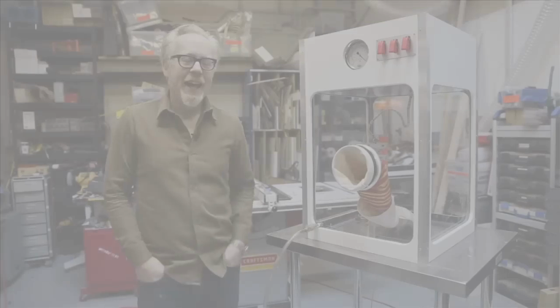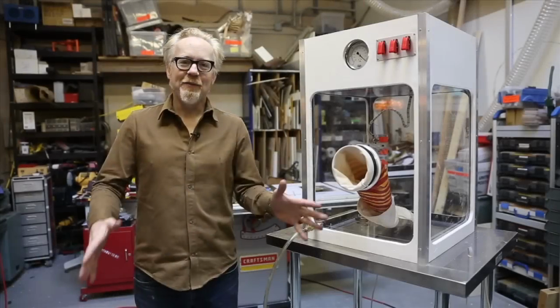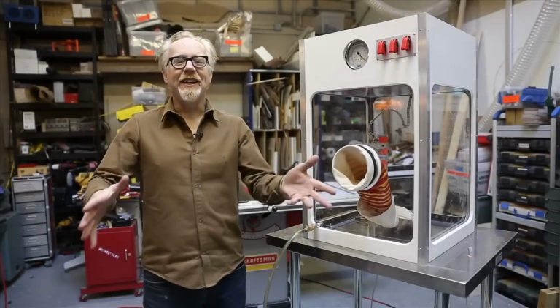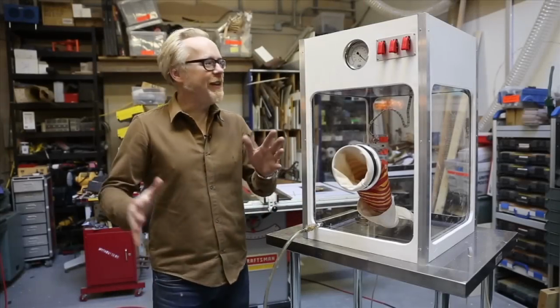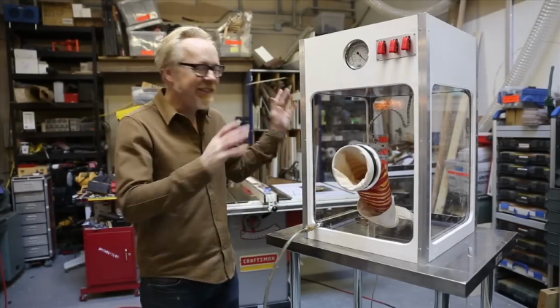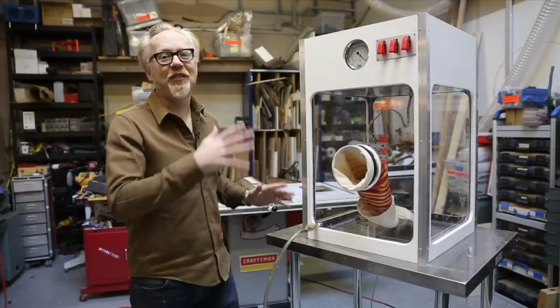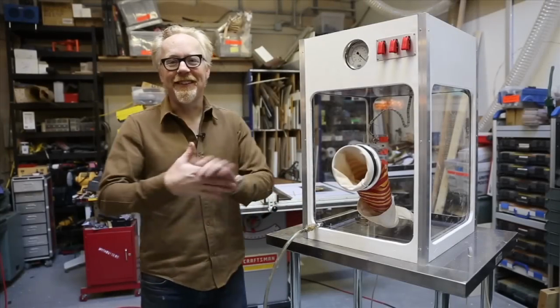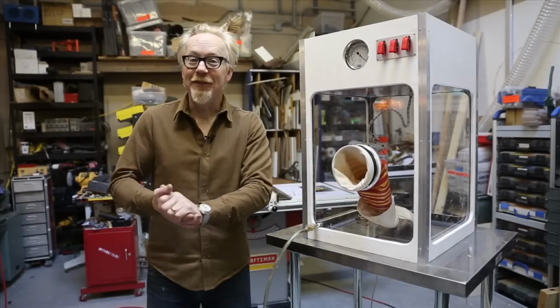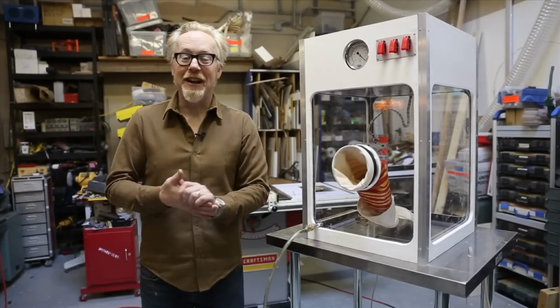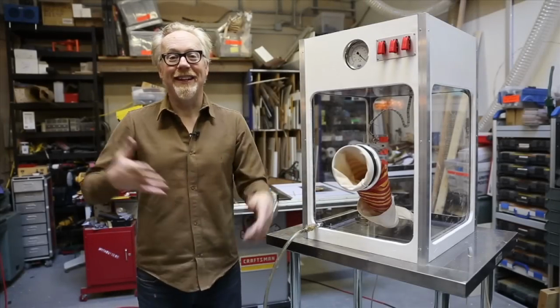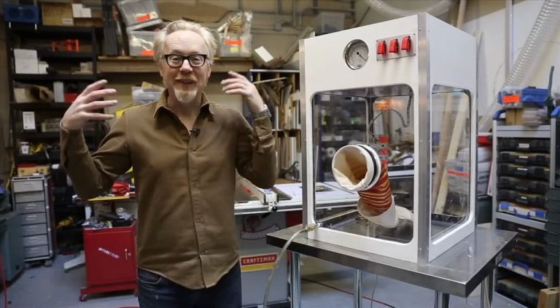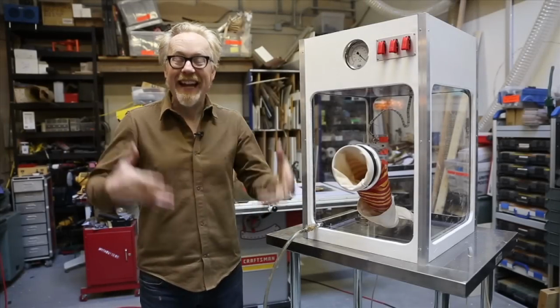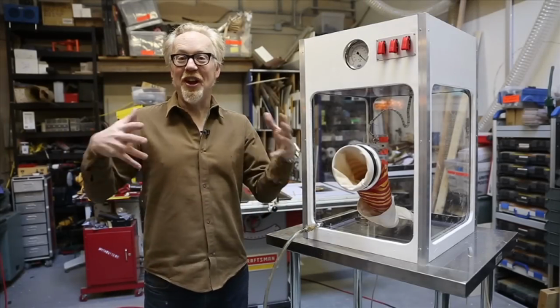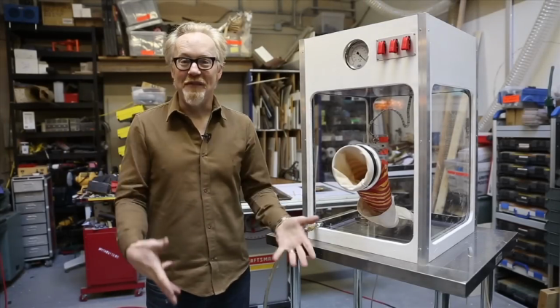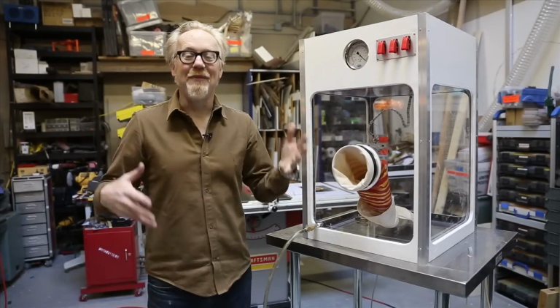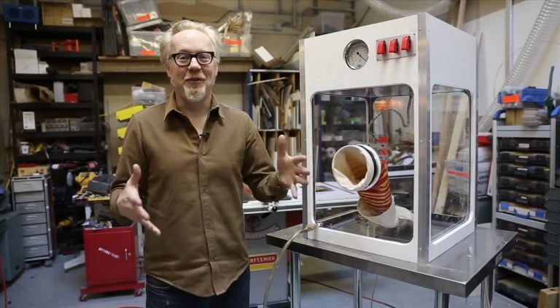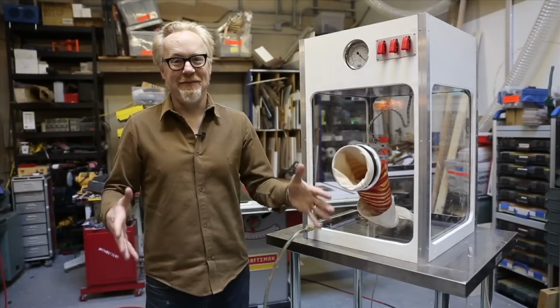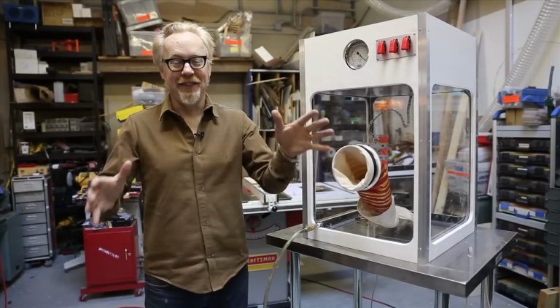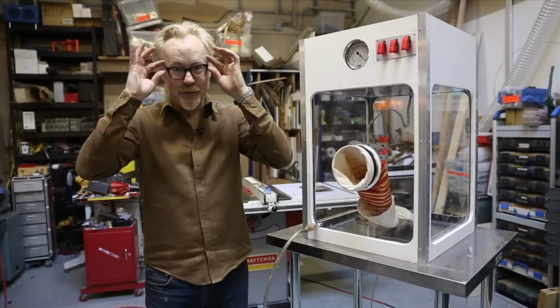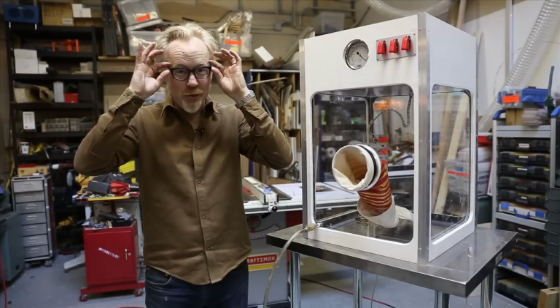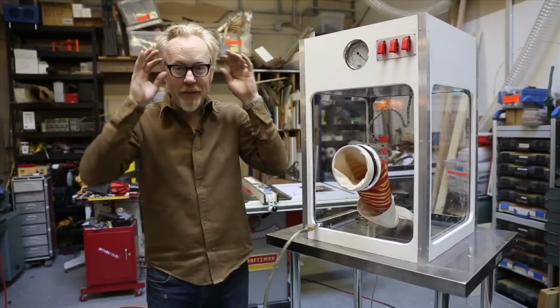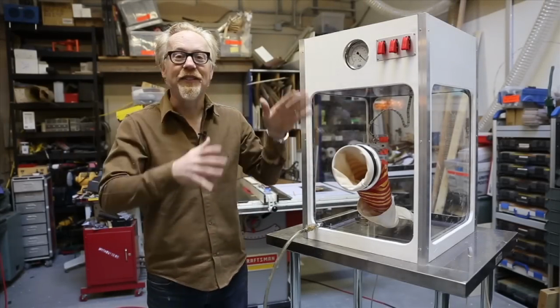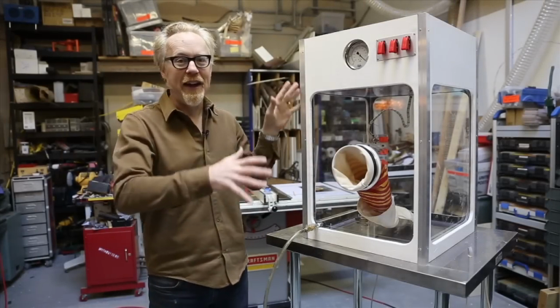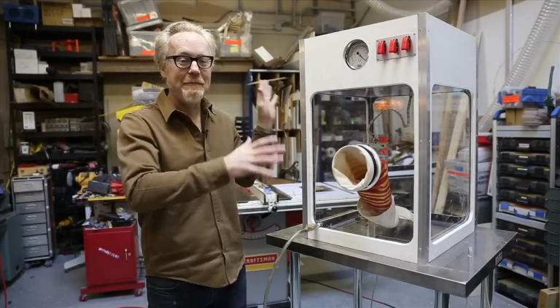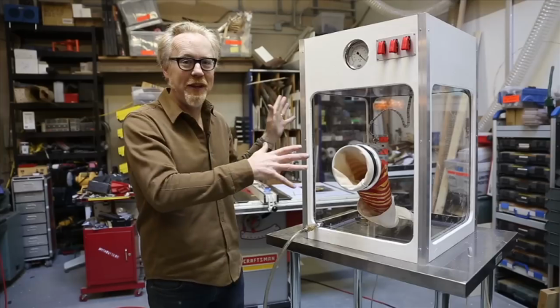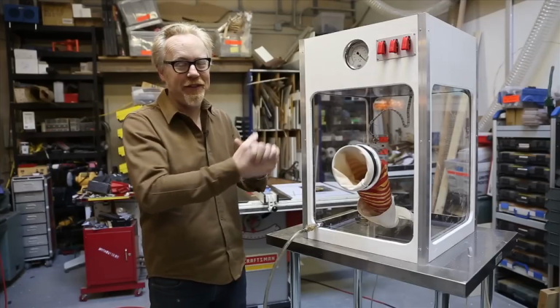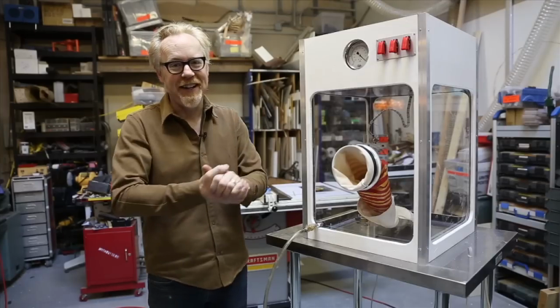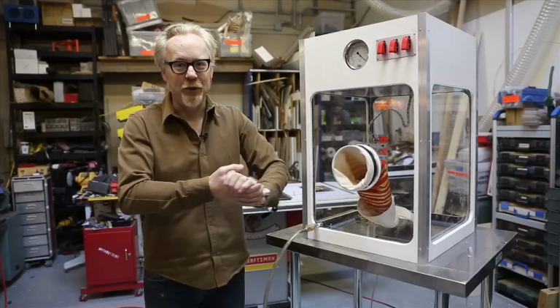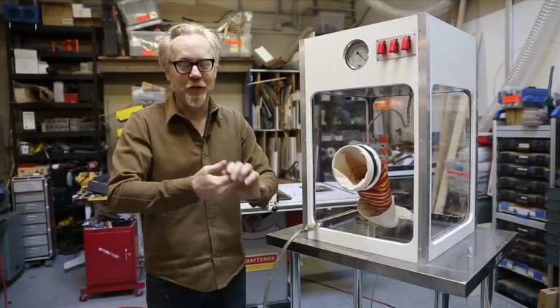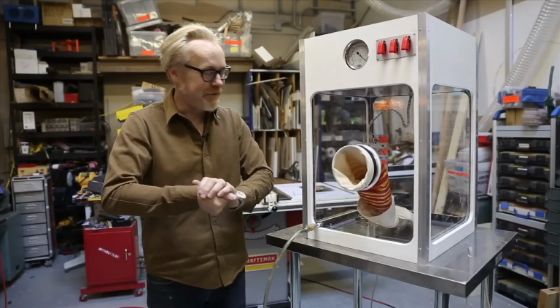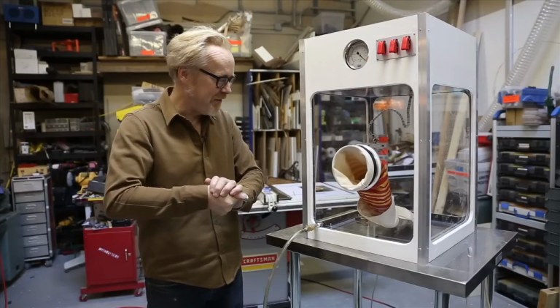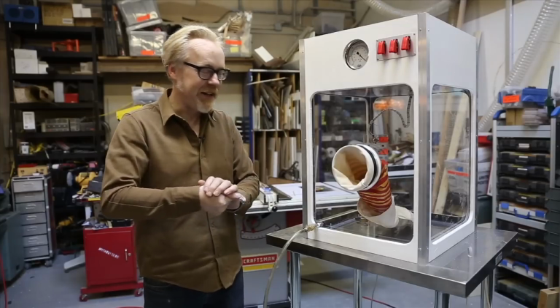Hey everybody, this is just about to leave the shop and I thought we'd catch it on film before it did because it's just really cool. This is in fact a birthday present that I have built for a friend of mine.